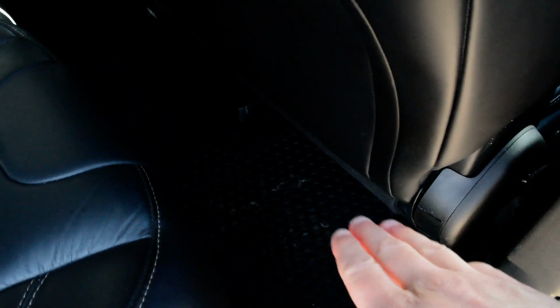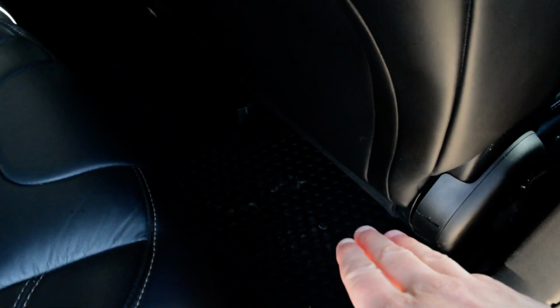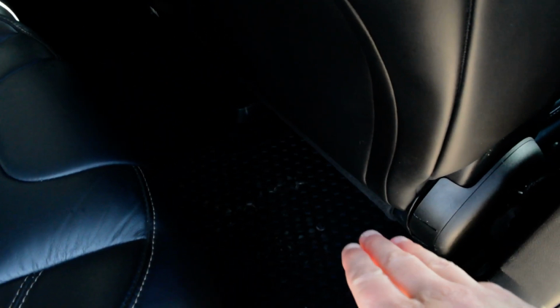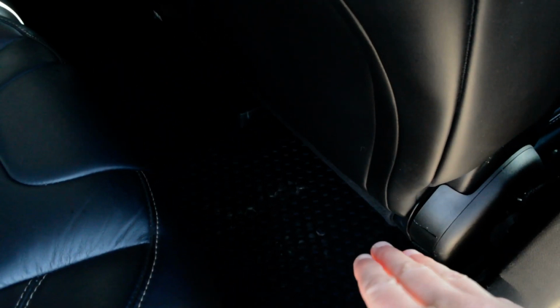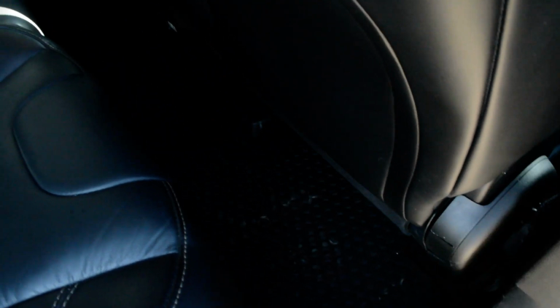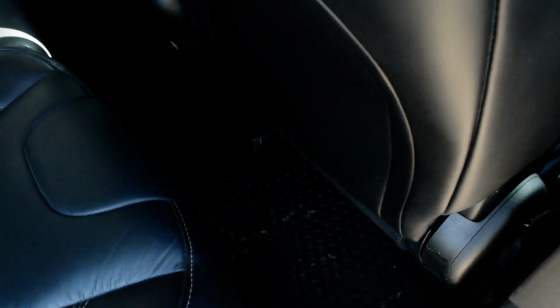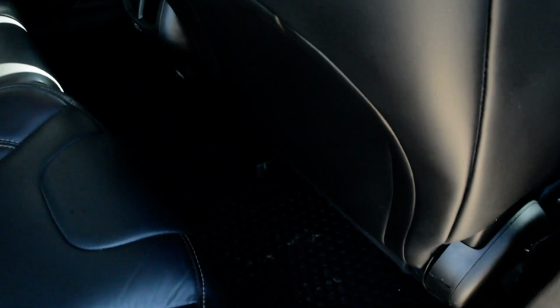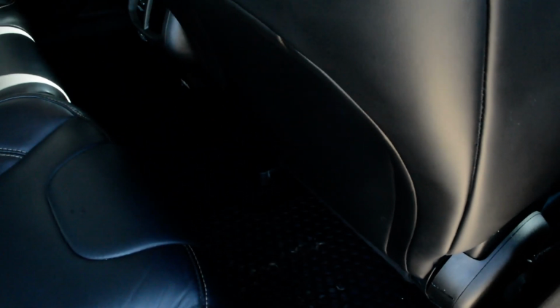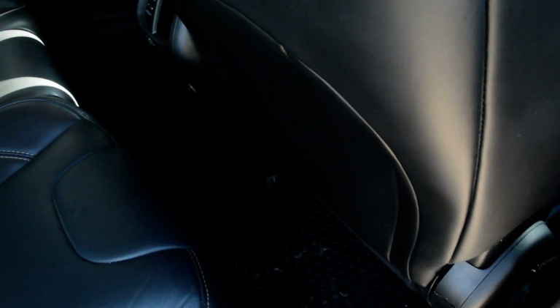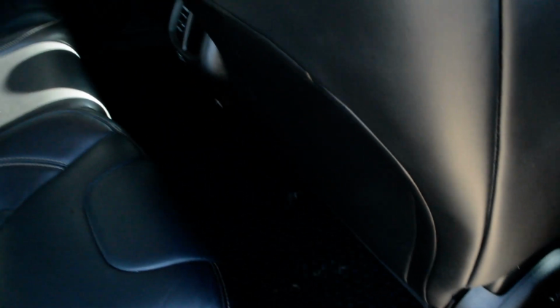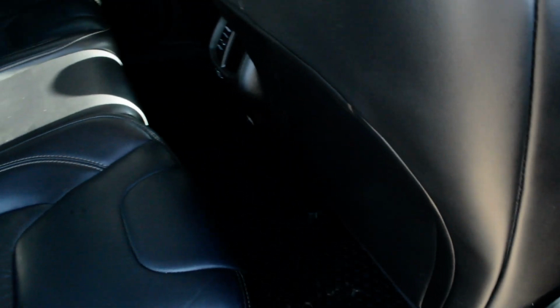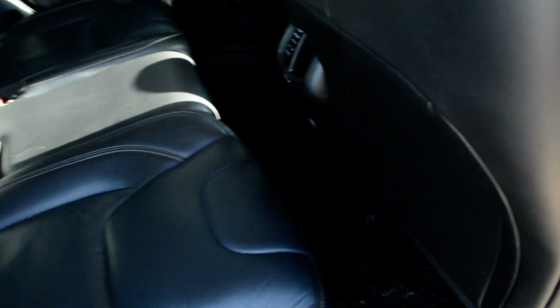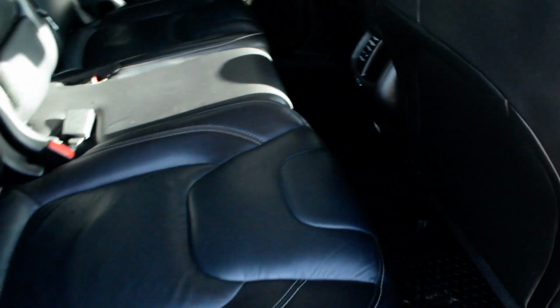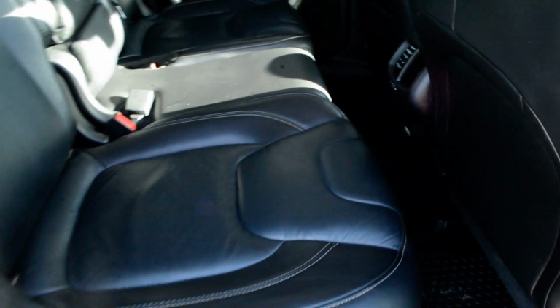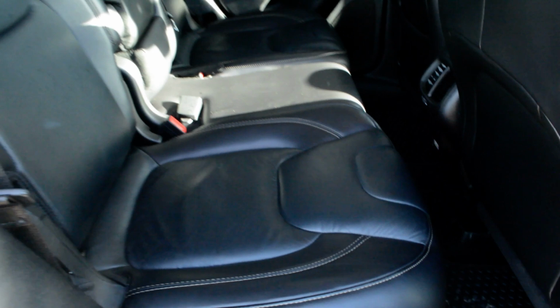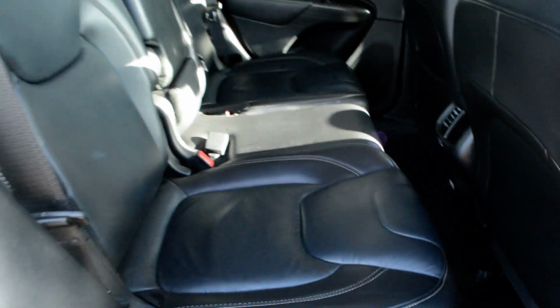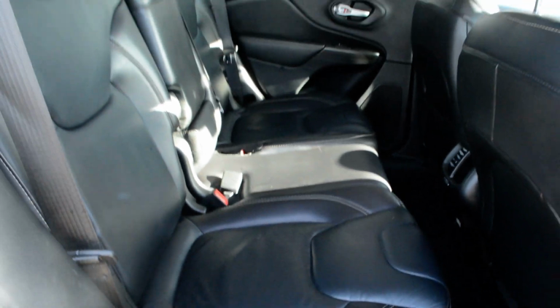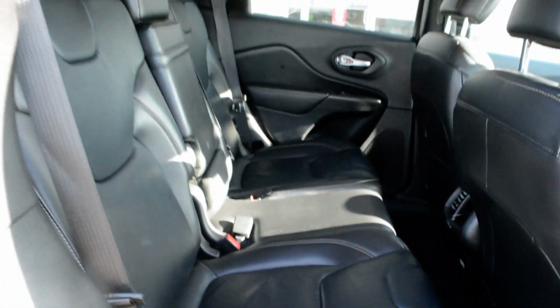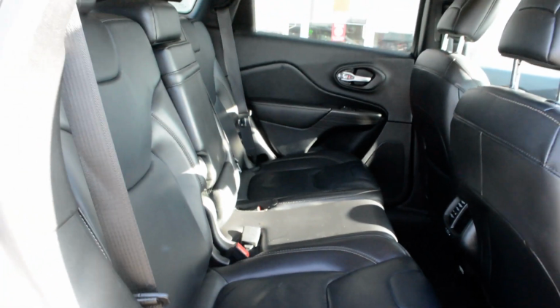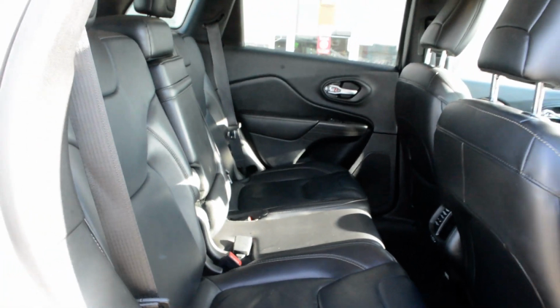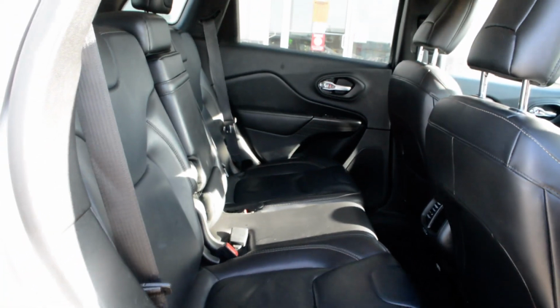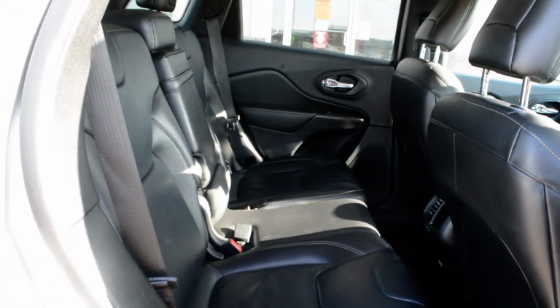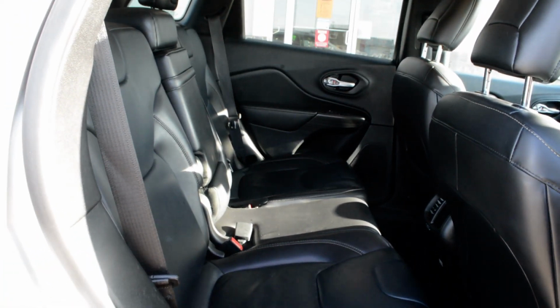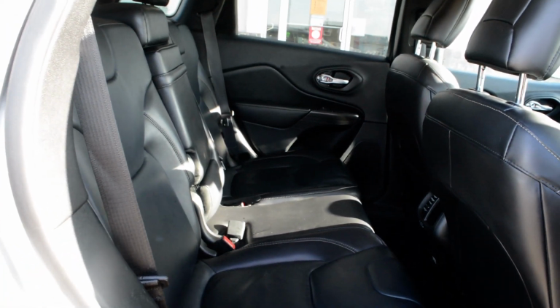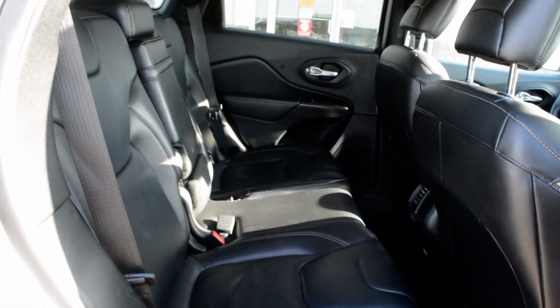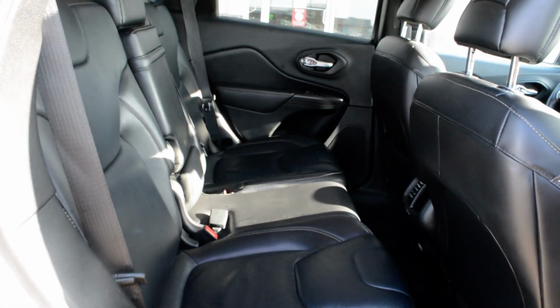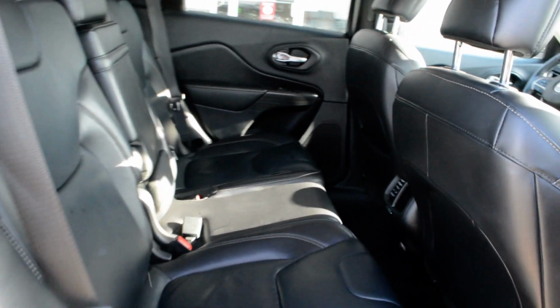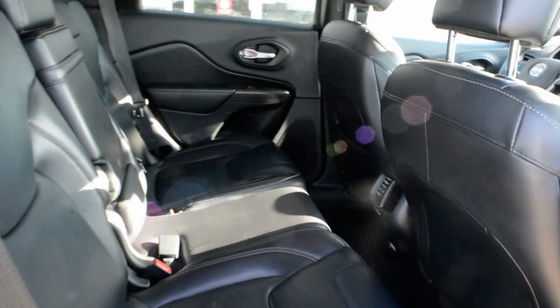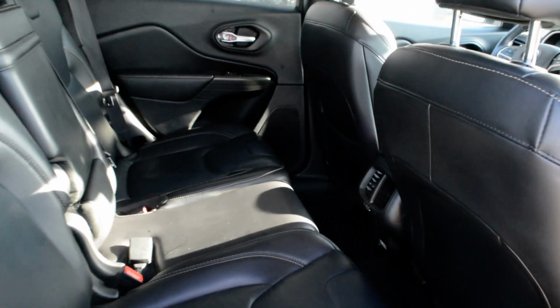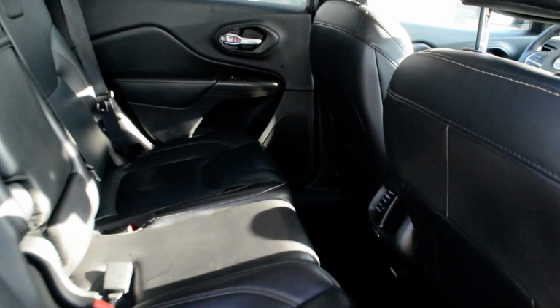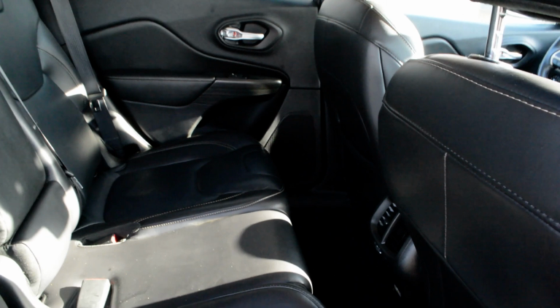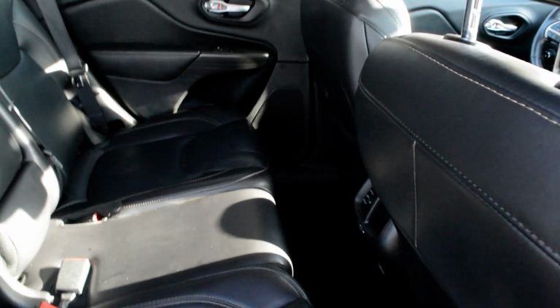You do have rubber floor mats included both front and back, so a great accessory you don't have to worry about post-purchase. The seats themselves are leather and are in good condition across the Jeep as well.